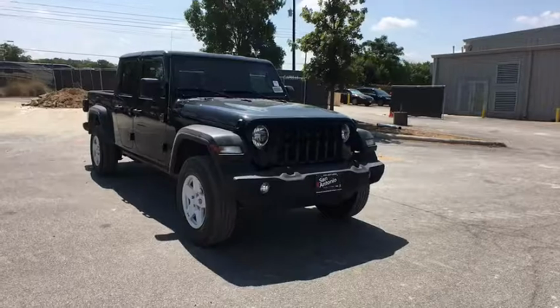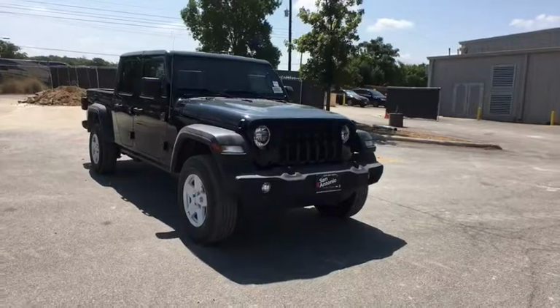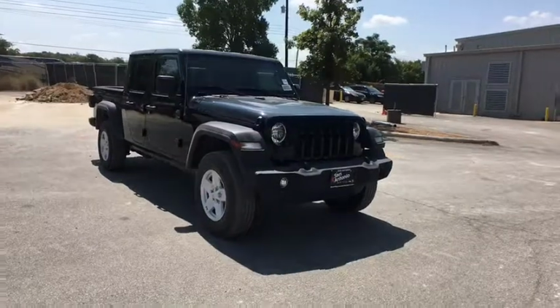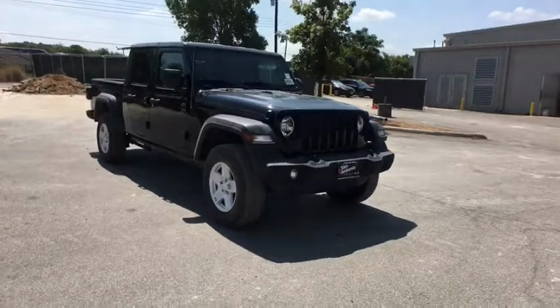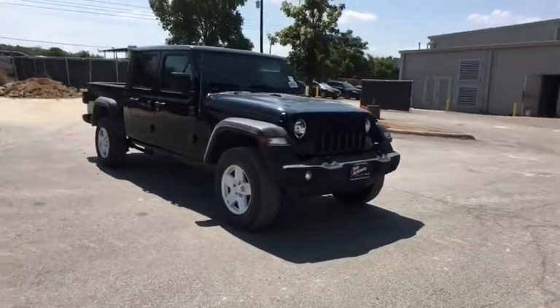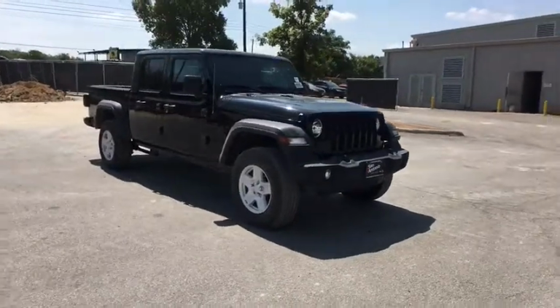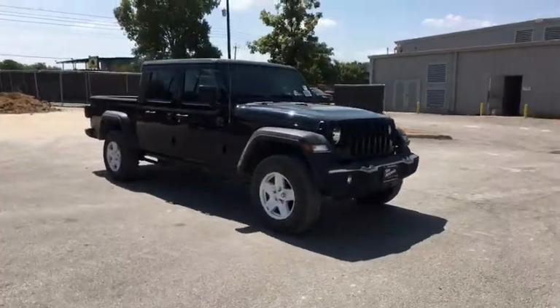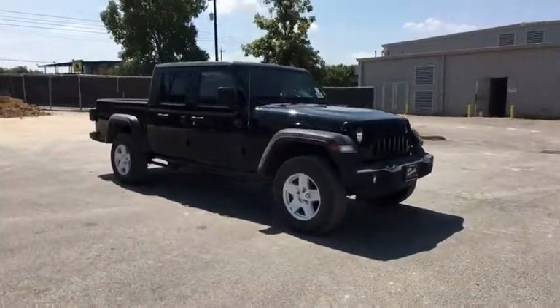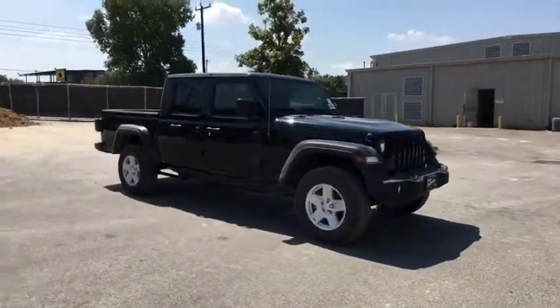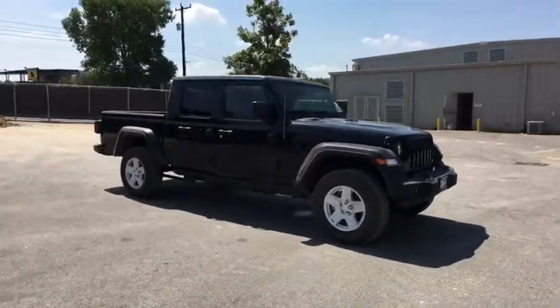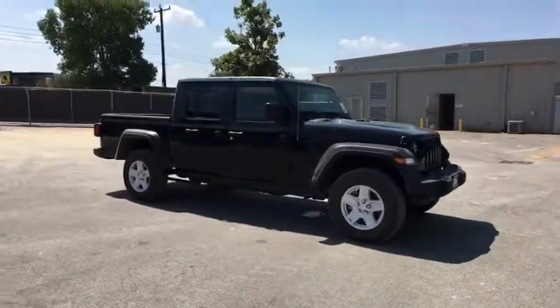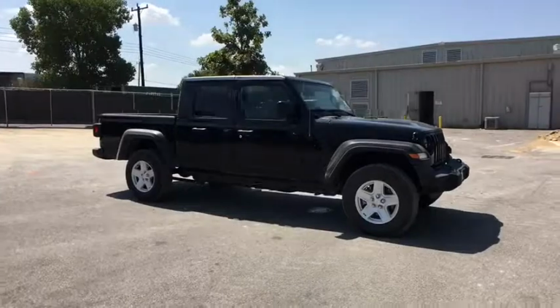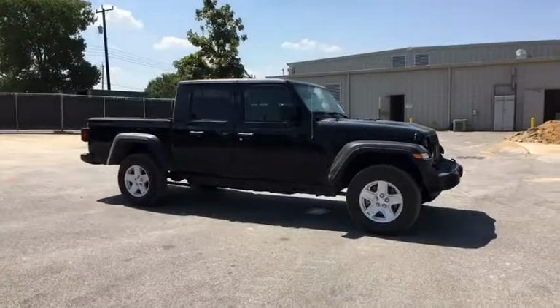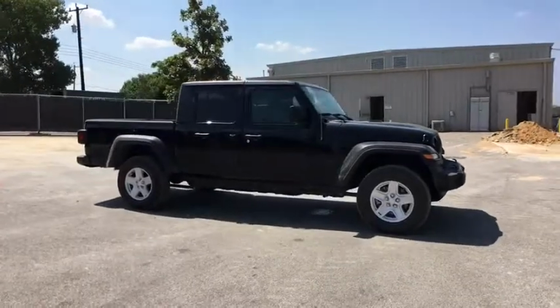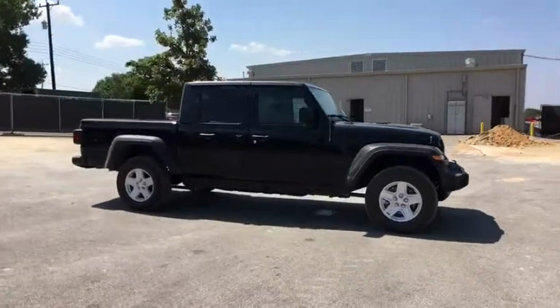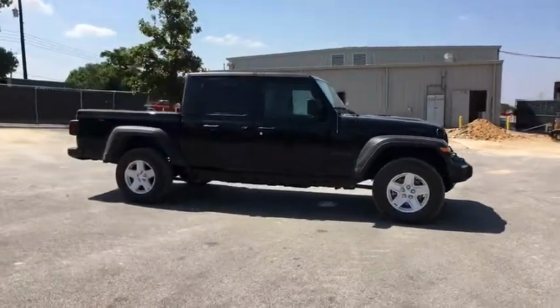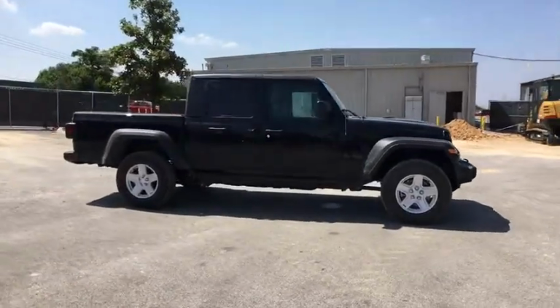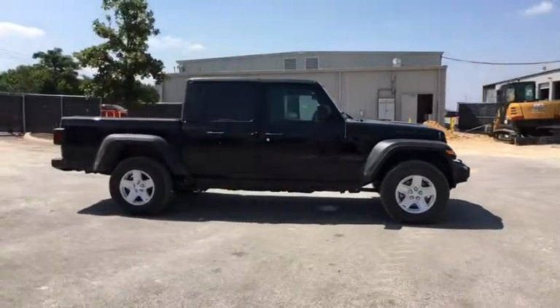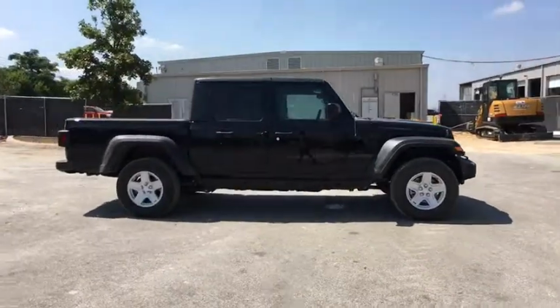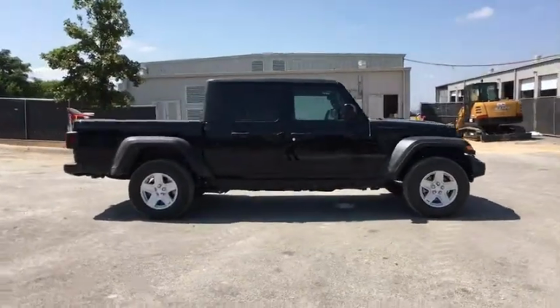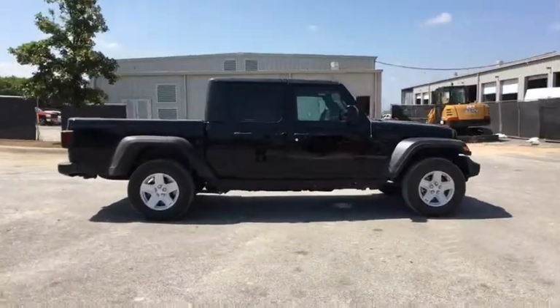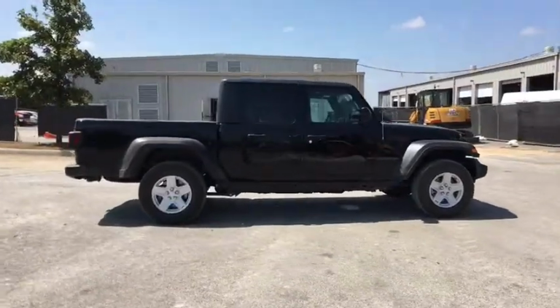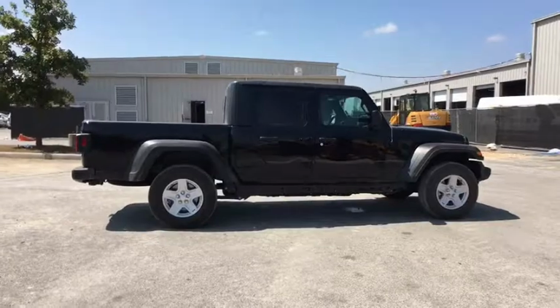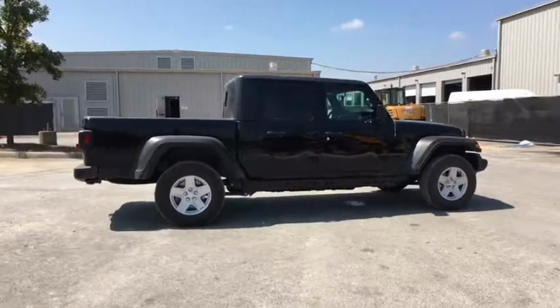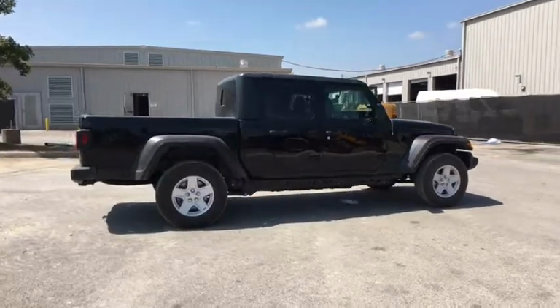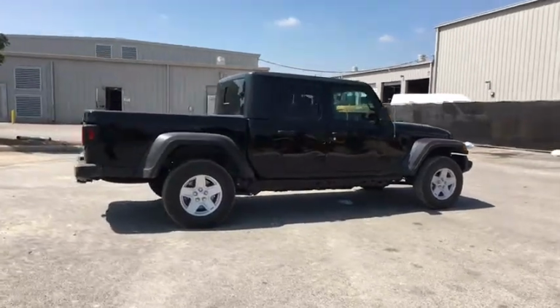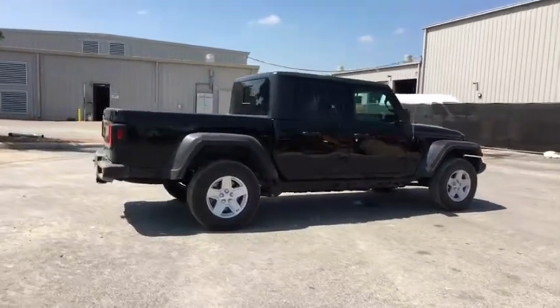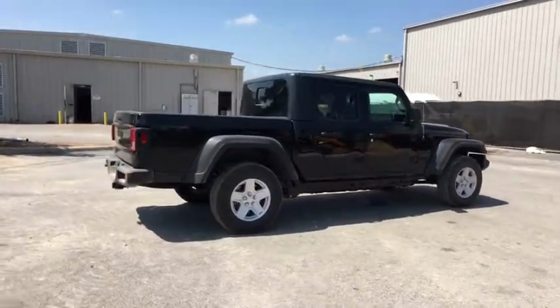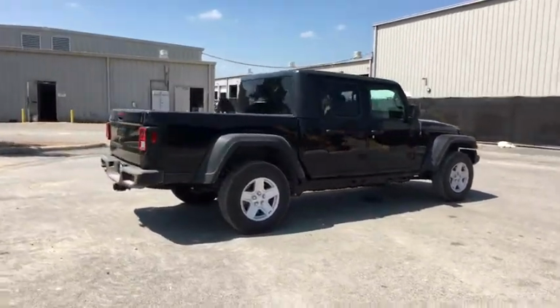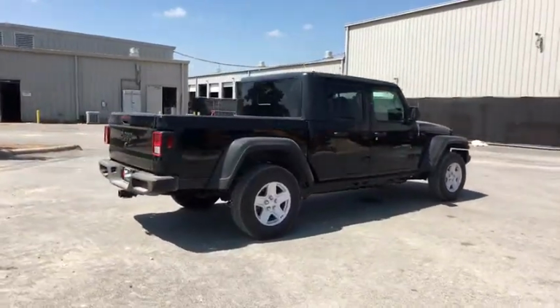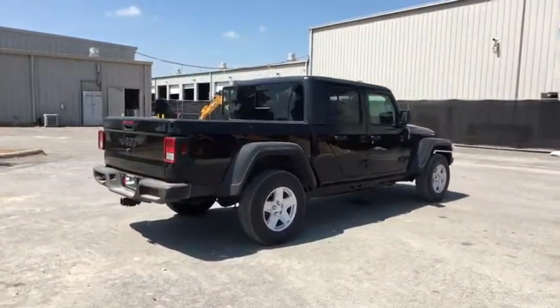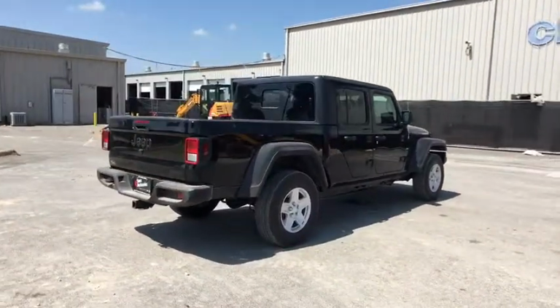Take a ride in the 2020 Jeep Gladiator. The Jeep Gladiator is just the off-road truck that Jeep fans have been waiting on. Enjoy the functionality of a truck while retaining the off-road capability. You'll fall in love with this Jeep Gladiator.